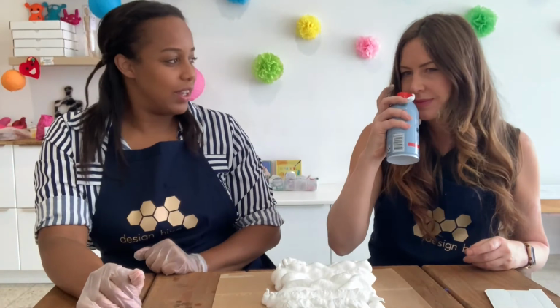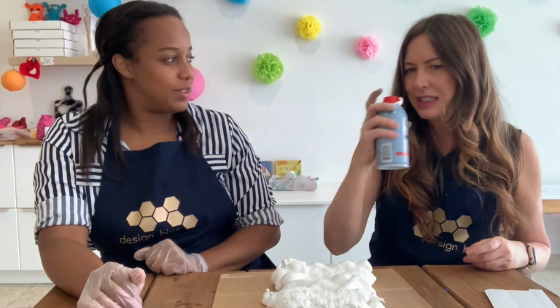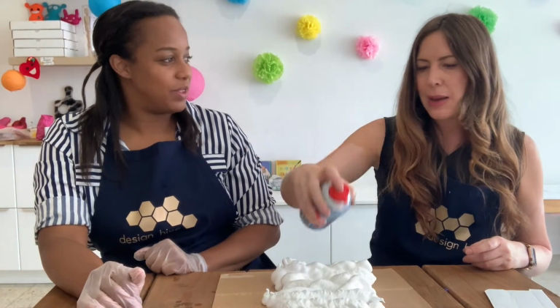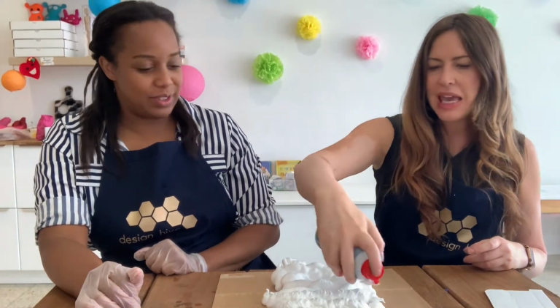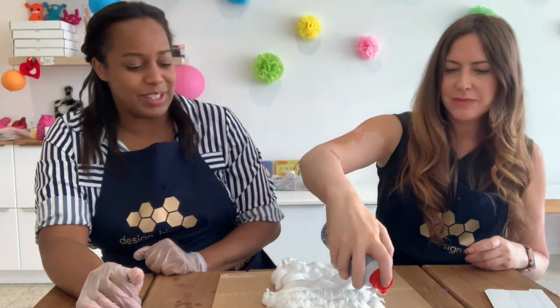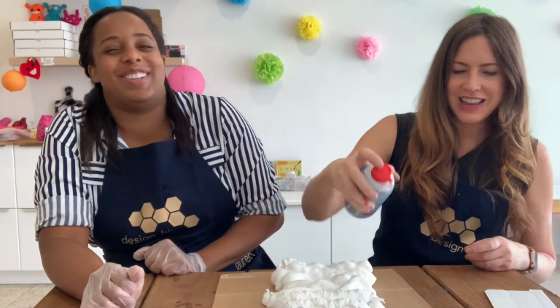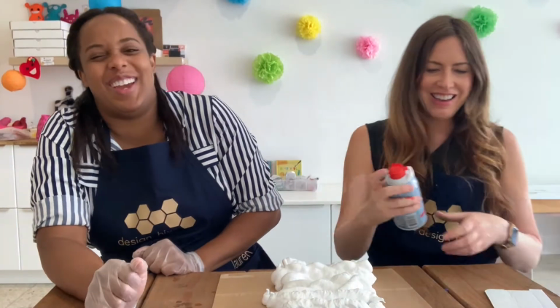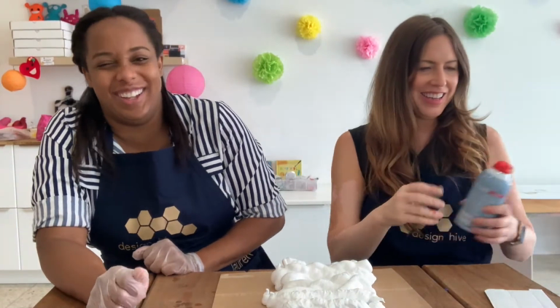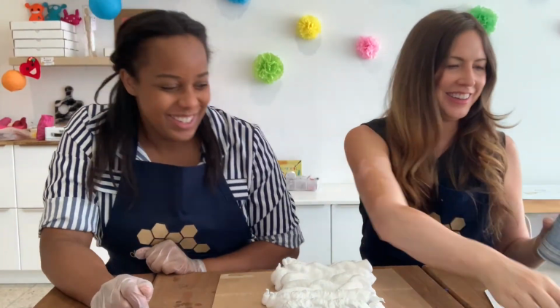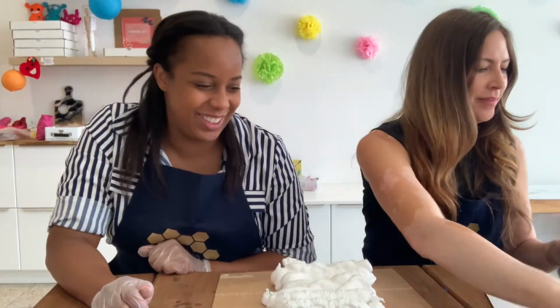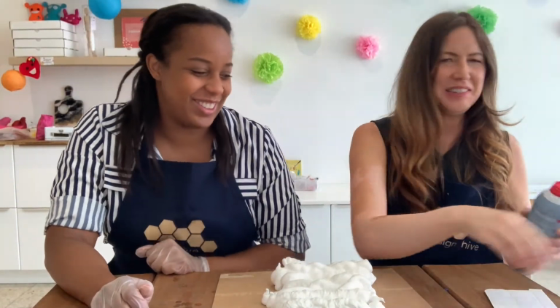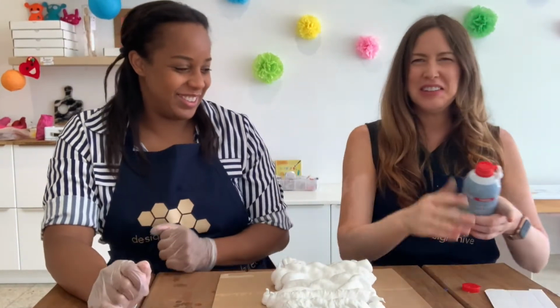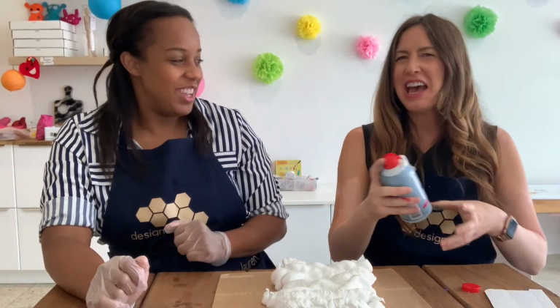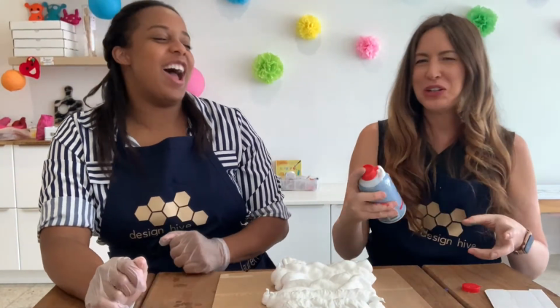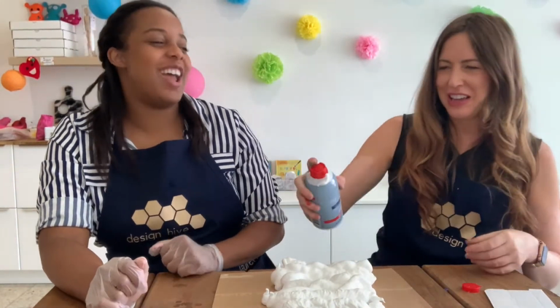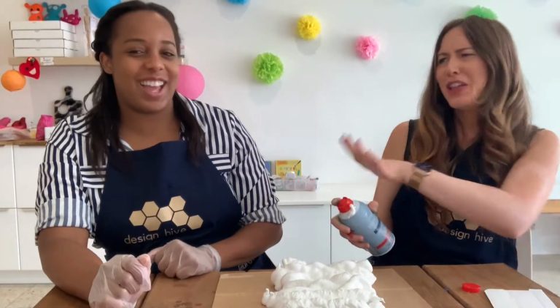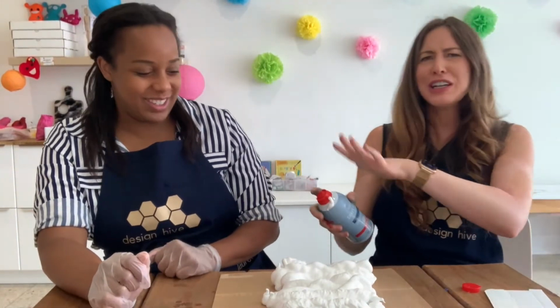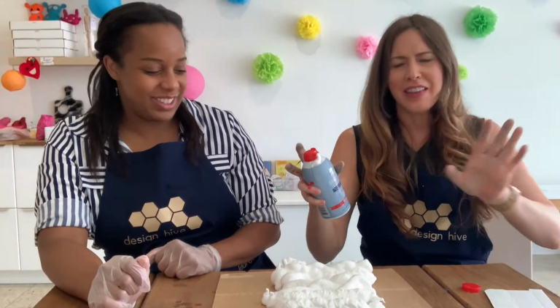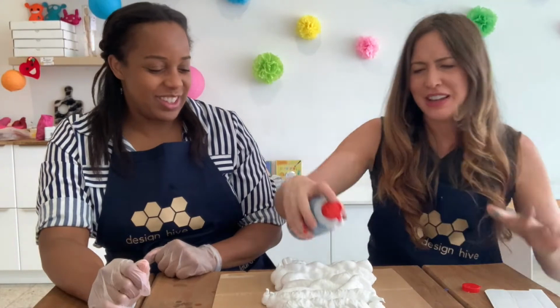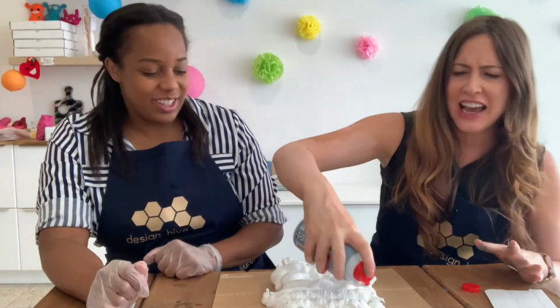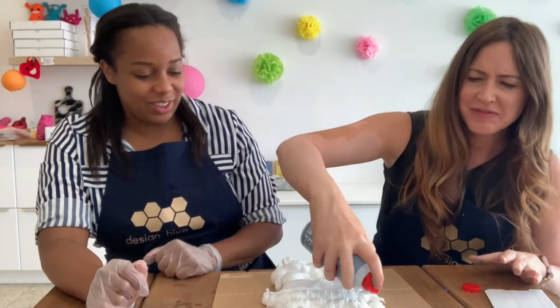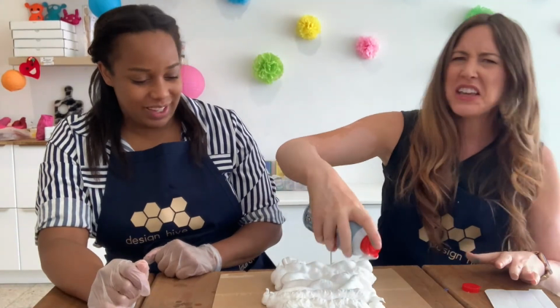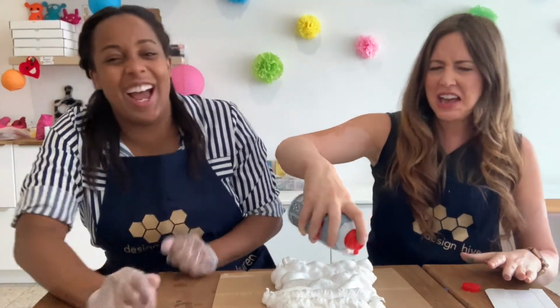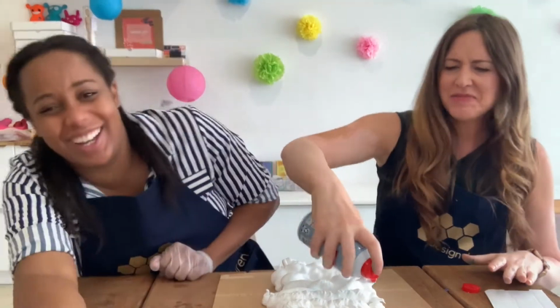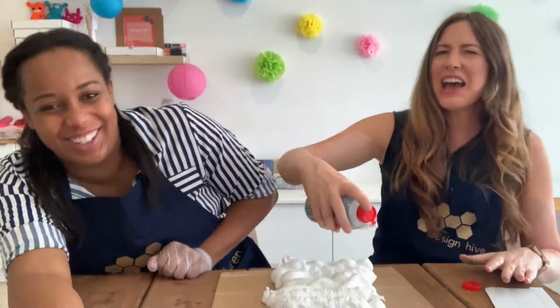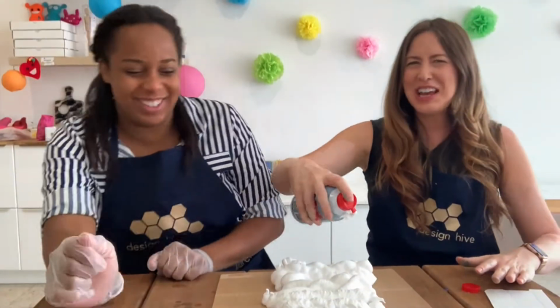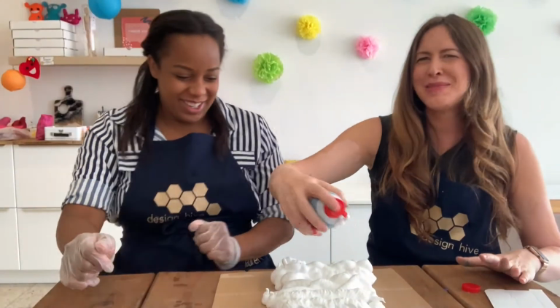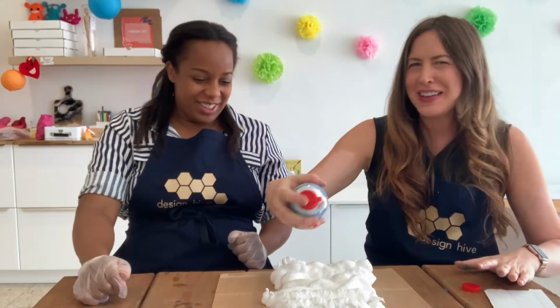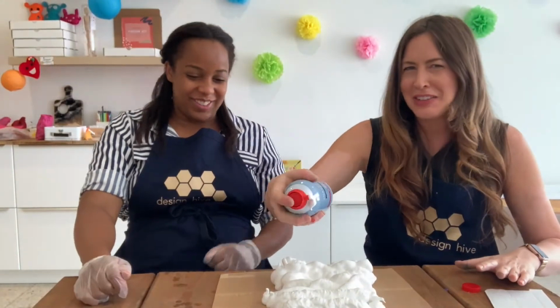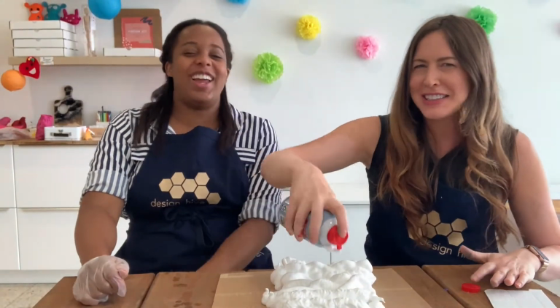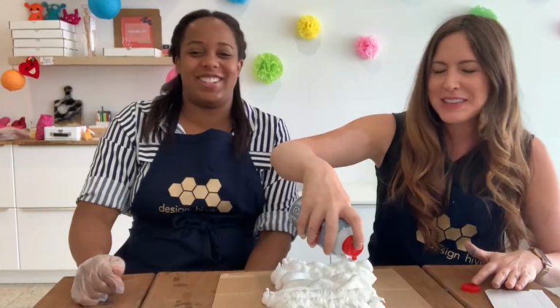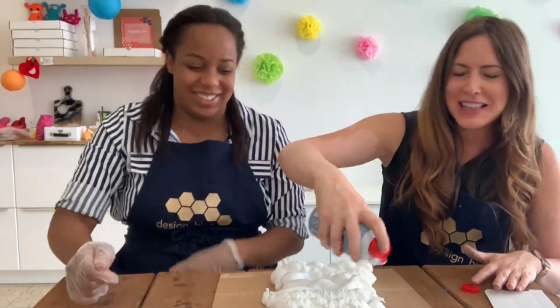Smells like a man. Like your dad. Yeah exactly, not like your dad but like a dad — like an old man, like how dad smelled in the 70s. This is that.